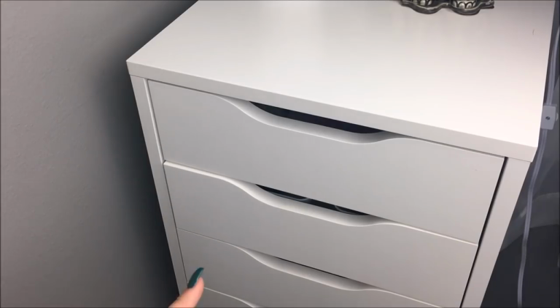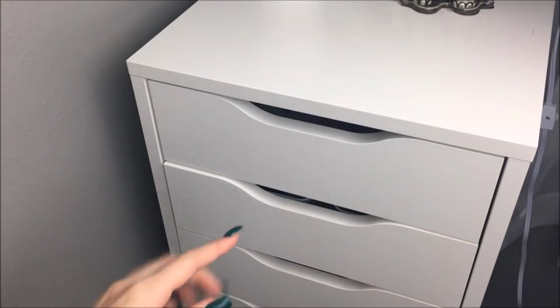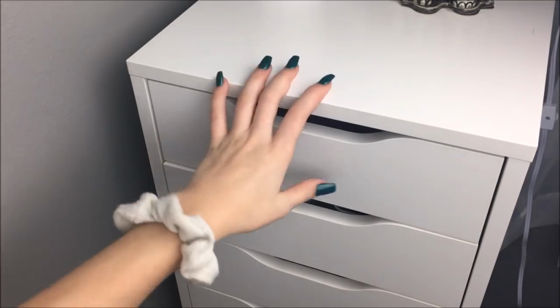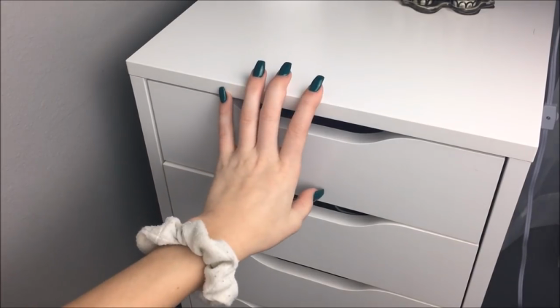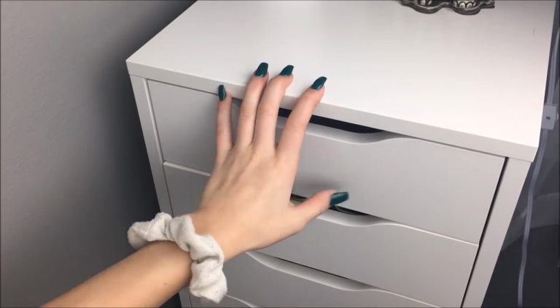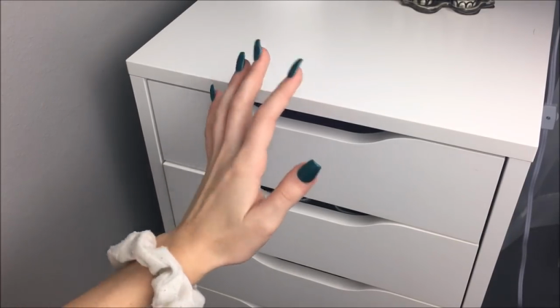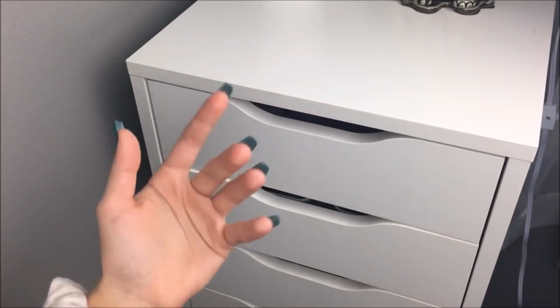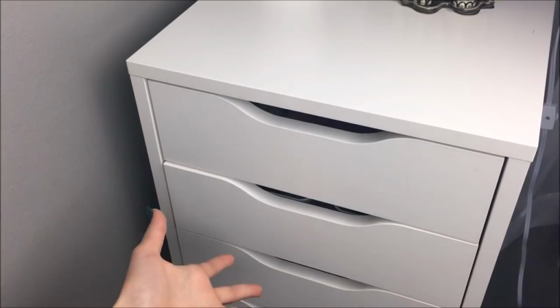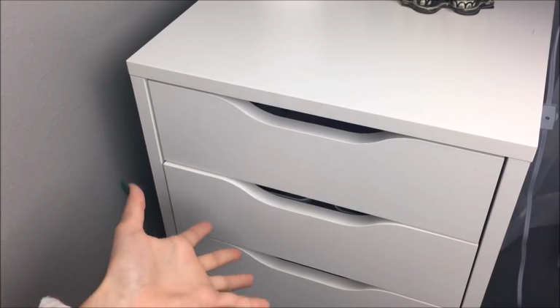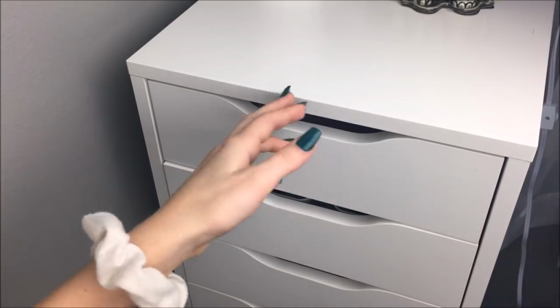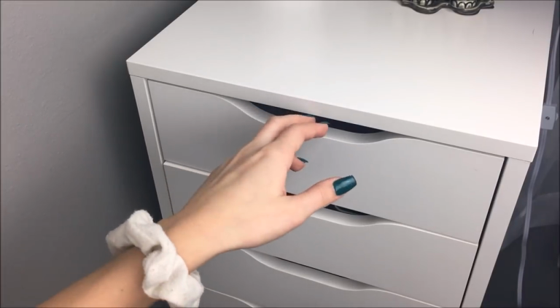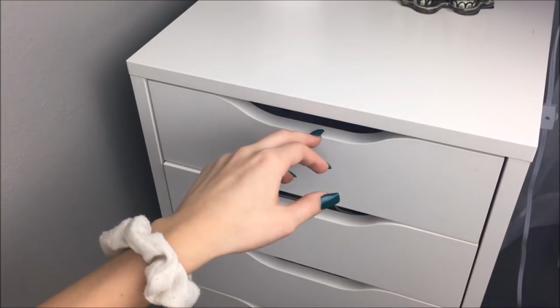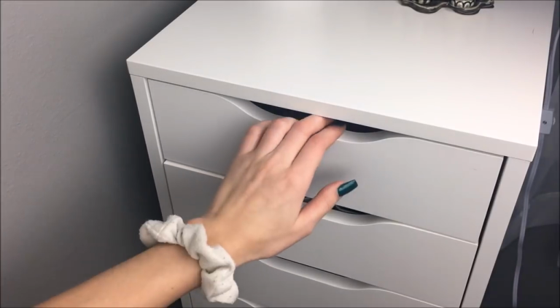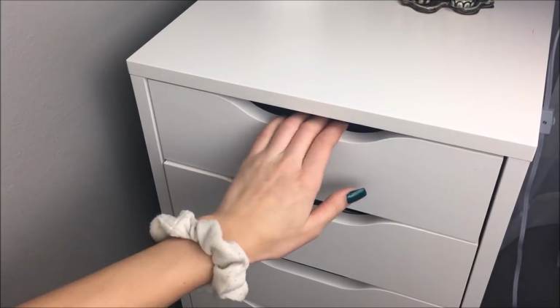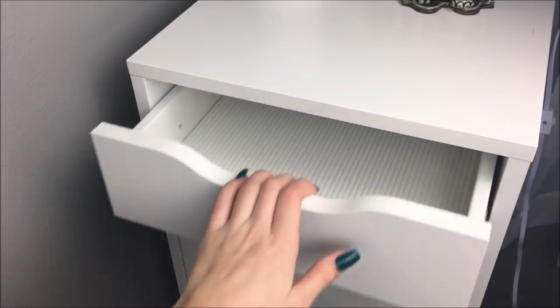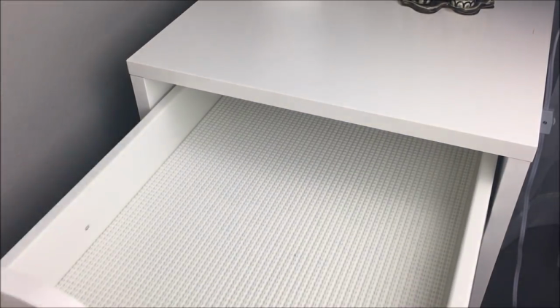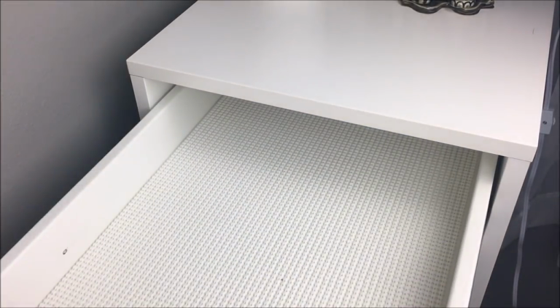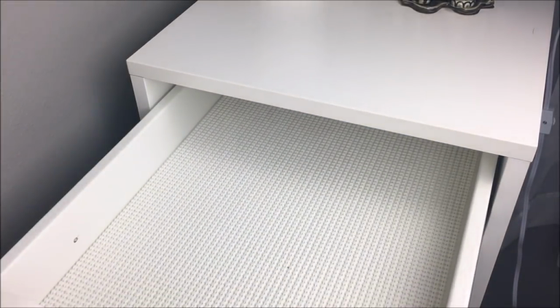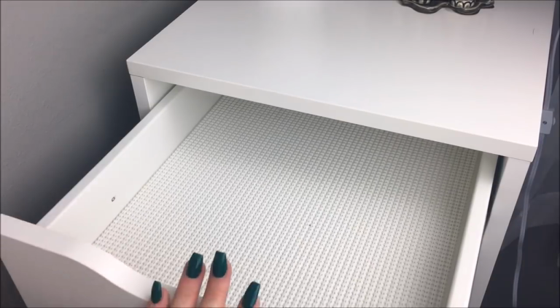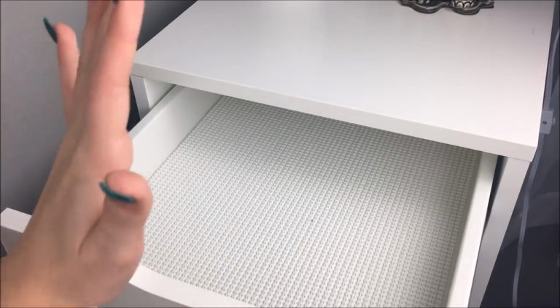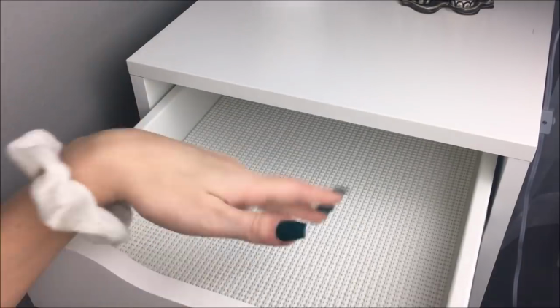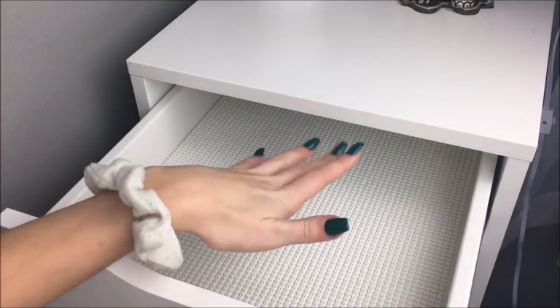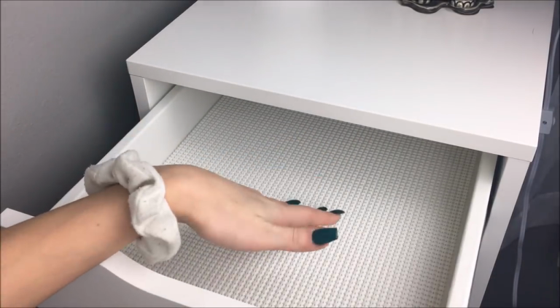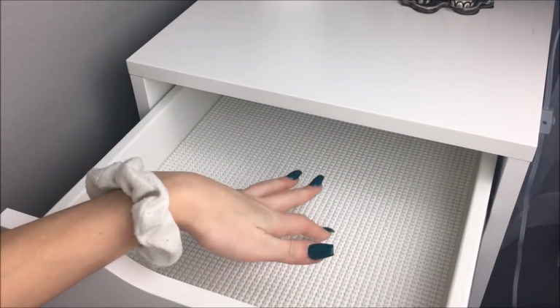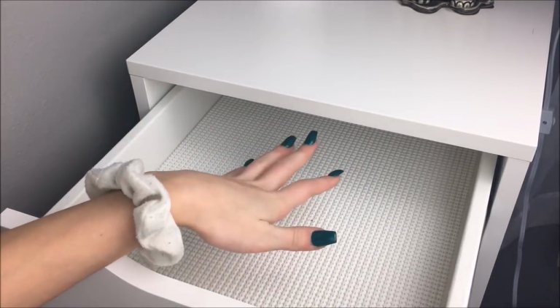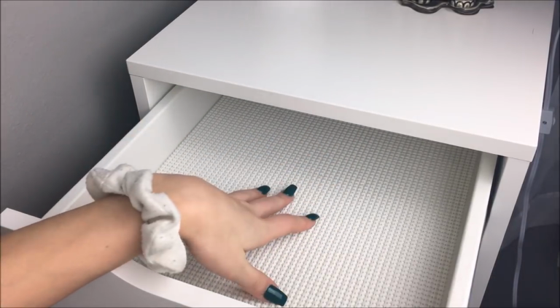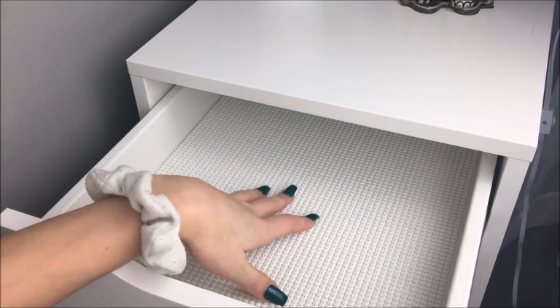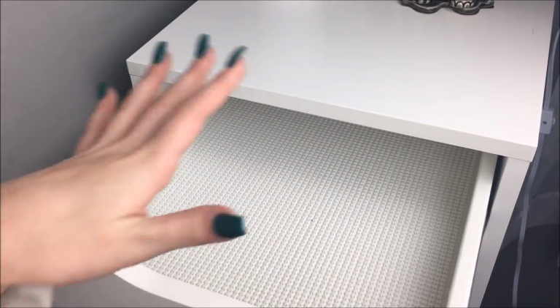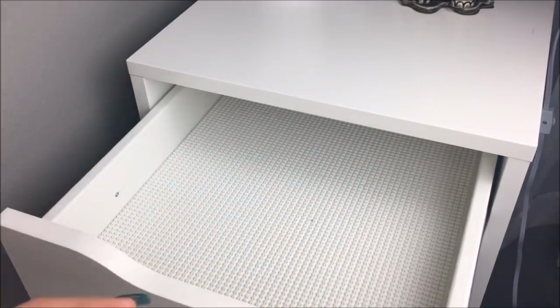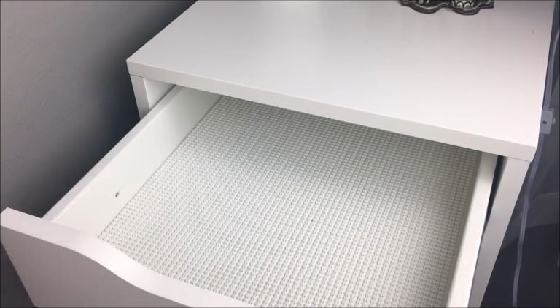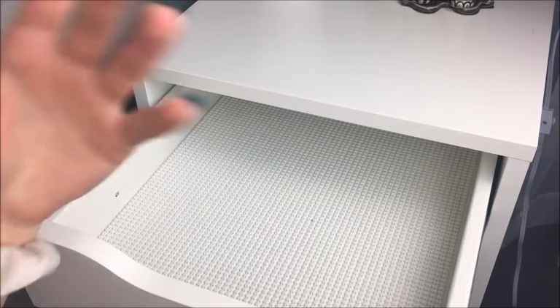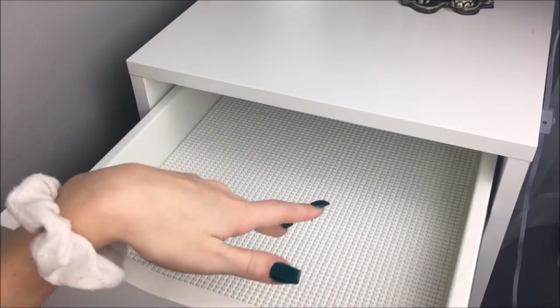I forgot to mention, but I do keep my makeup in the Alex drawers. The first drawer I literally have nothing in because this is where I put the makeup that I'm going to use every day — I'll just take out what I want and then put it in this drawer.